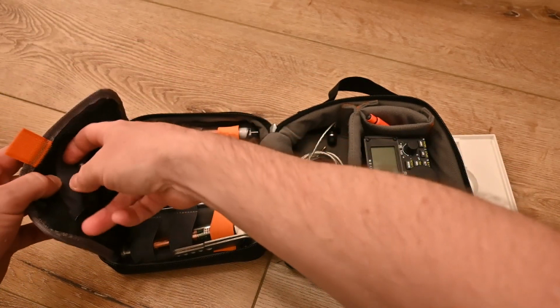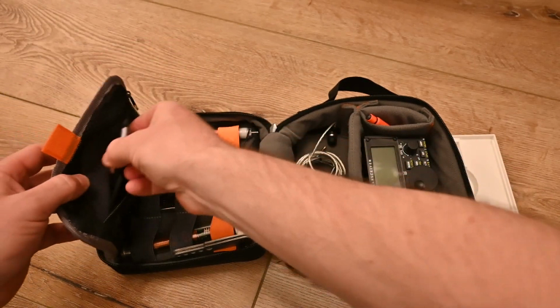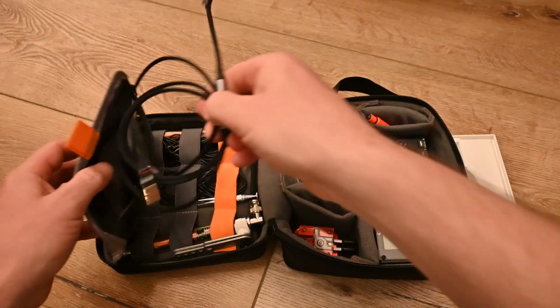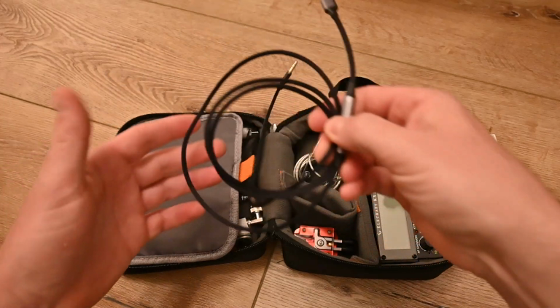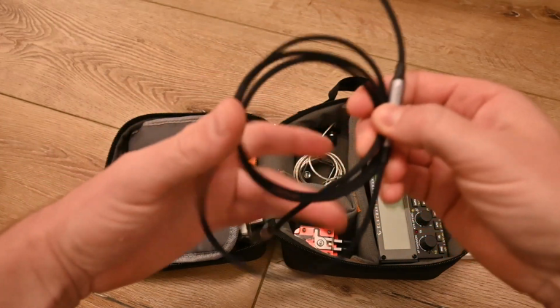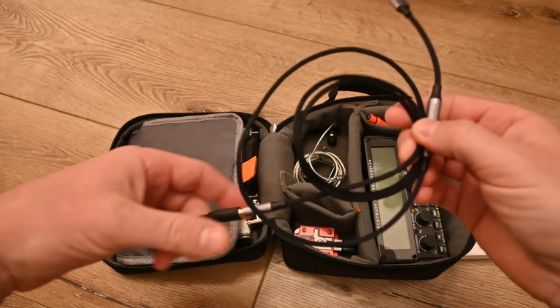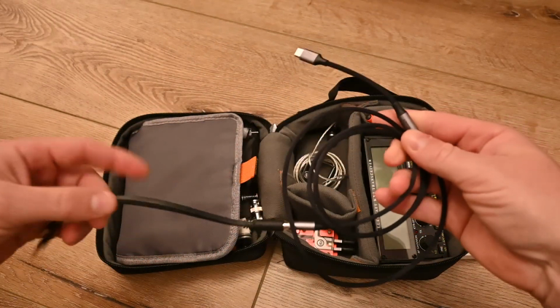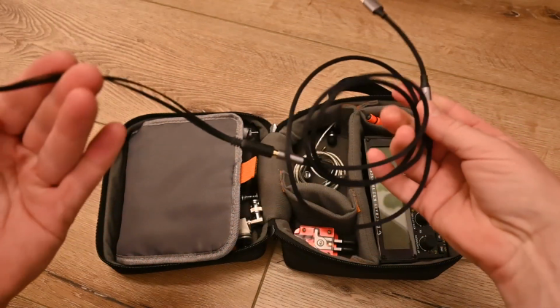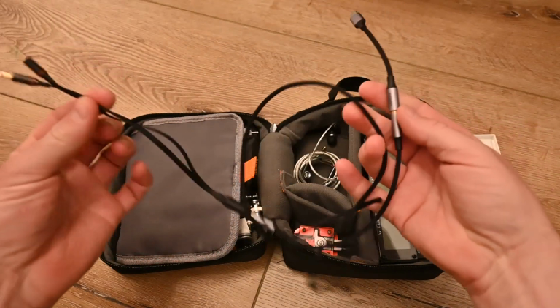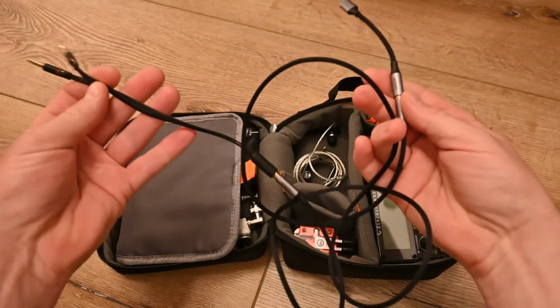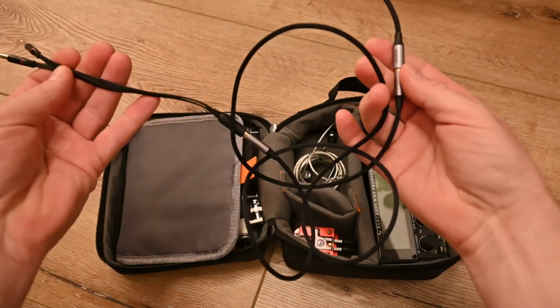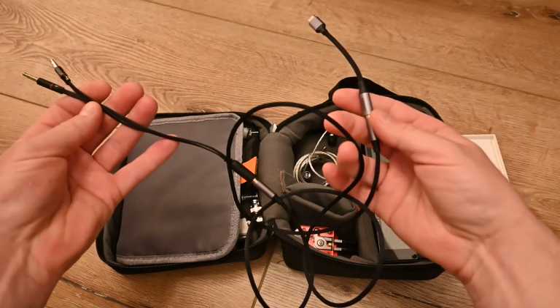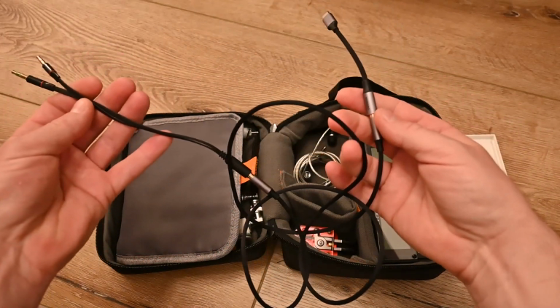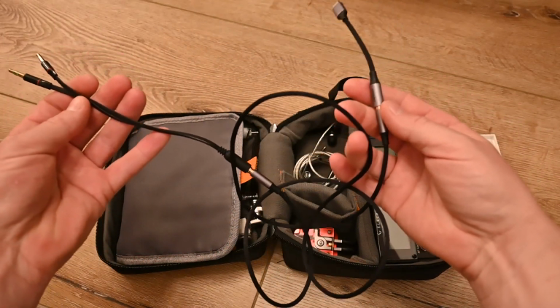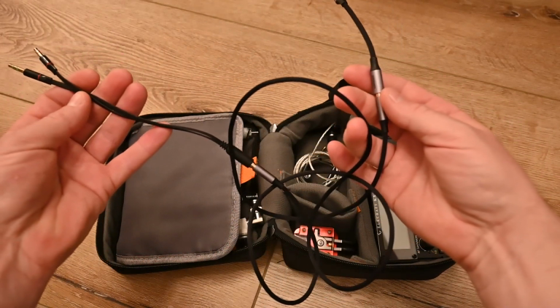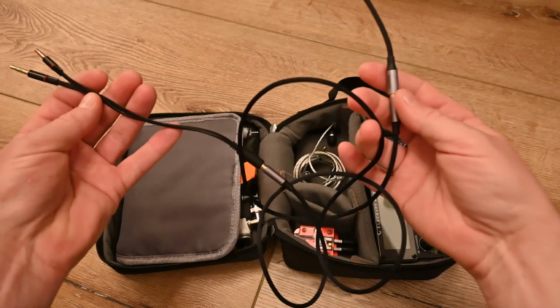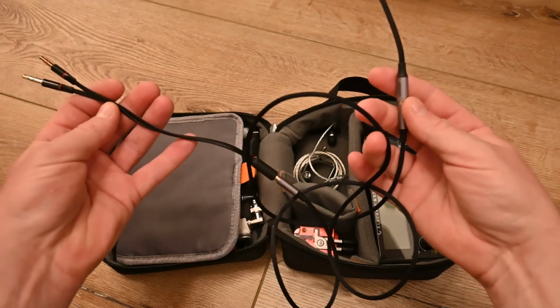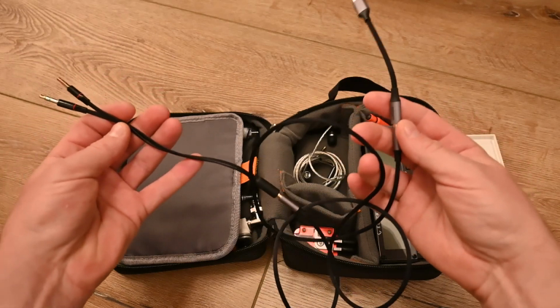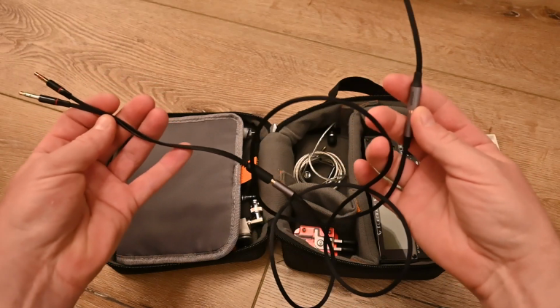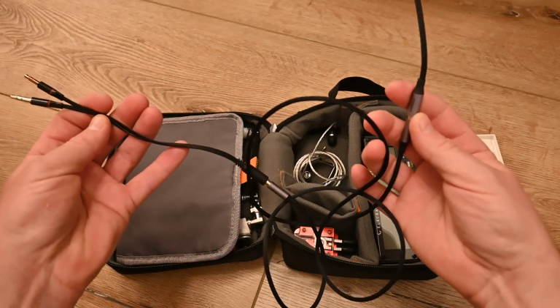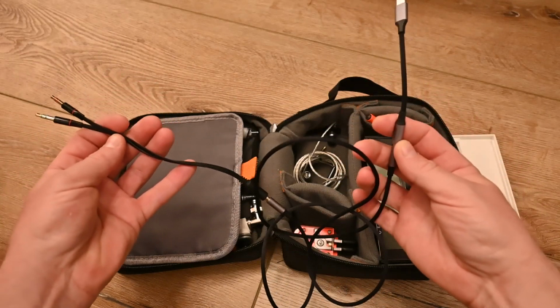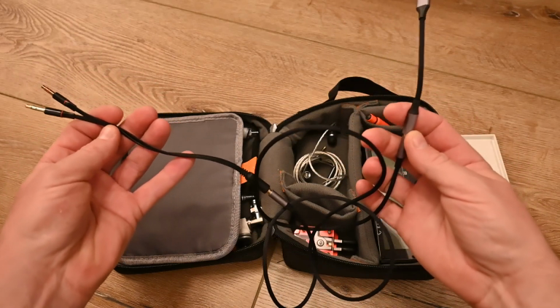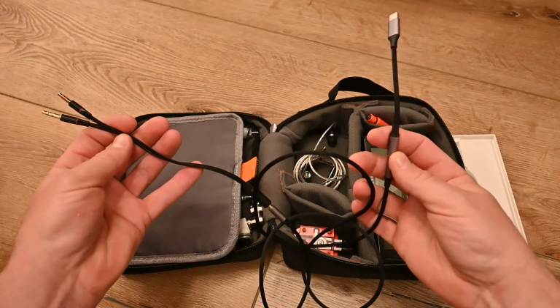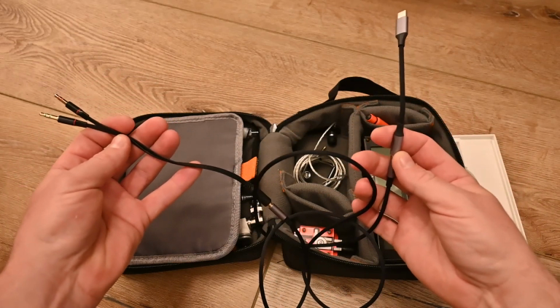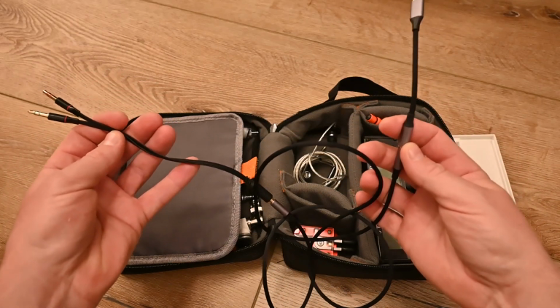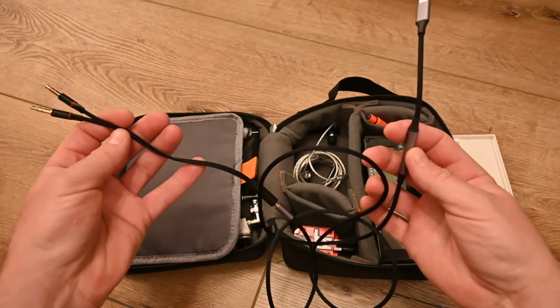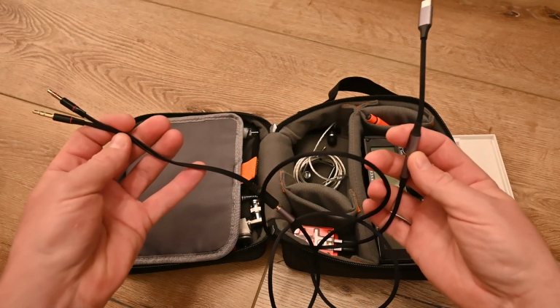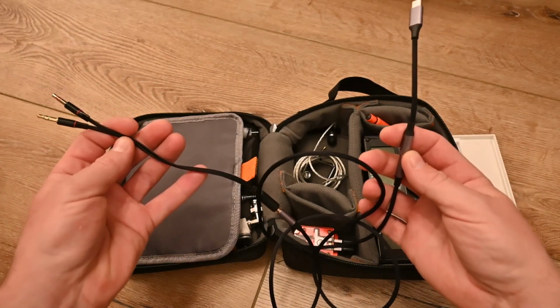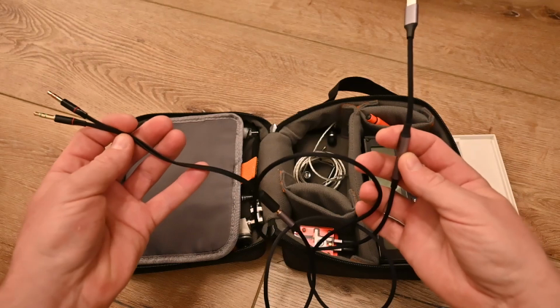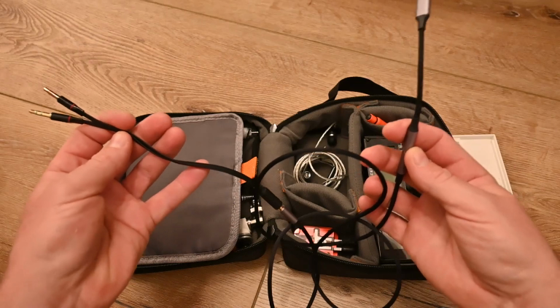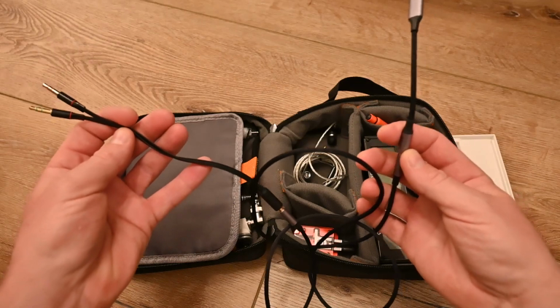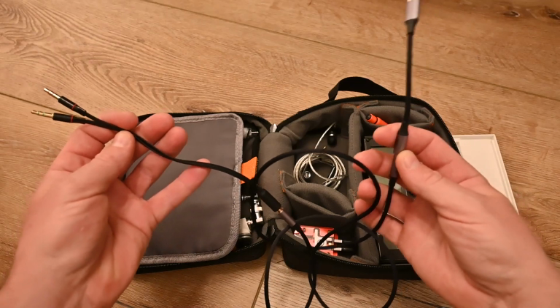And this is what I wanted to talk about in this video. This is three adapters connected up, and together they let me do FT8 and FT4 with just my iPhone, this cable, and the KX2.